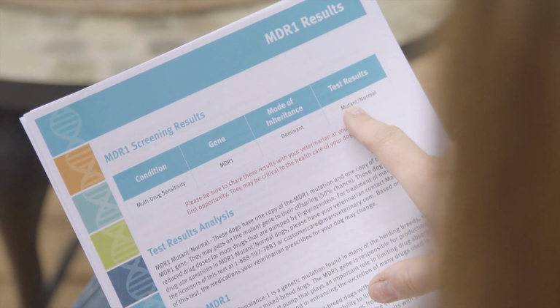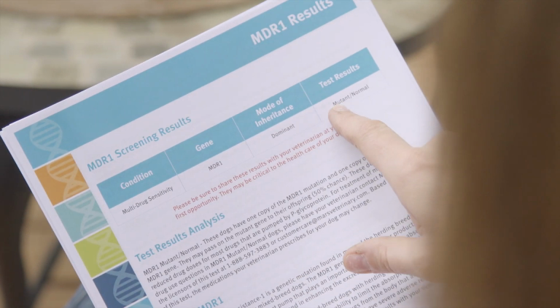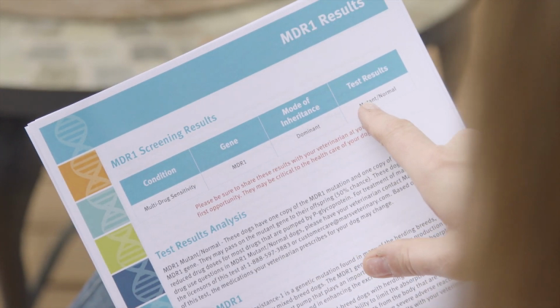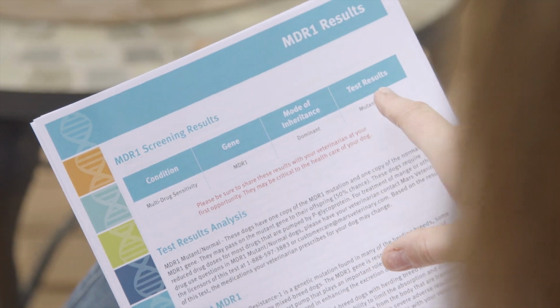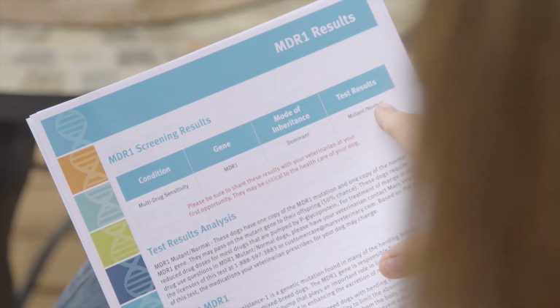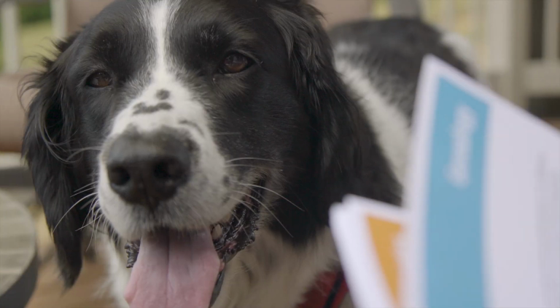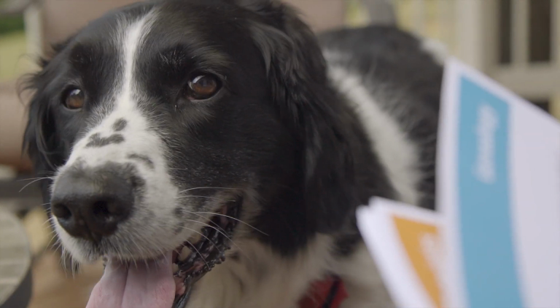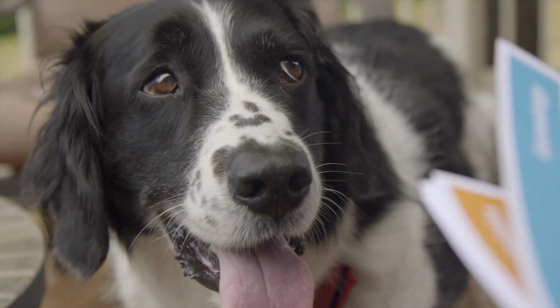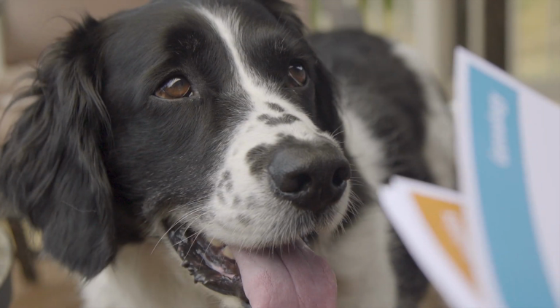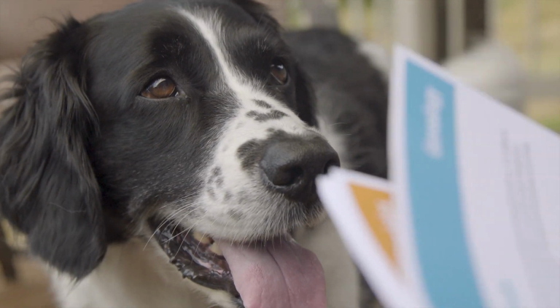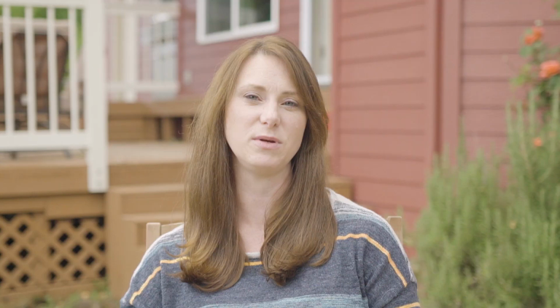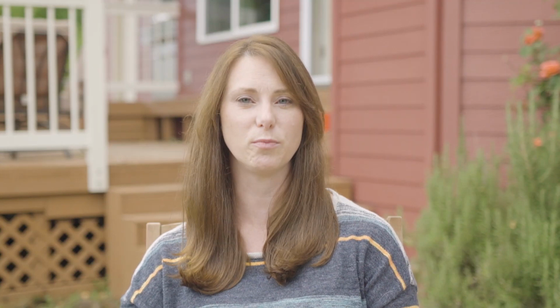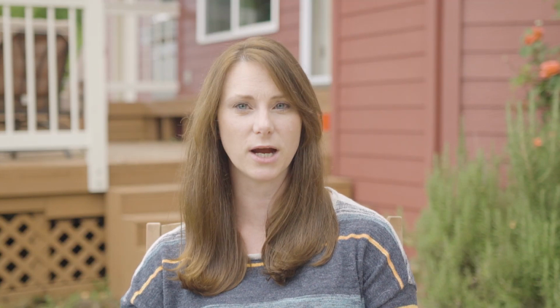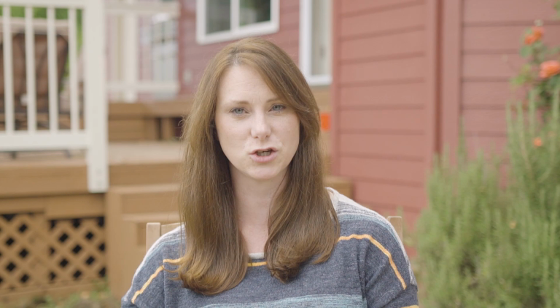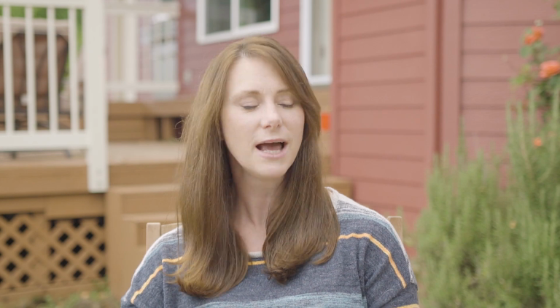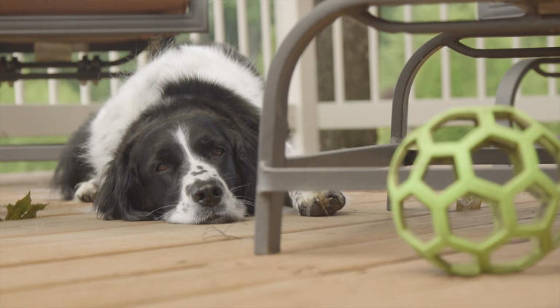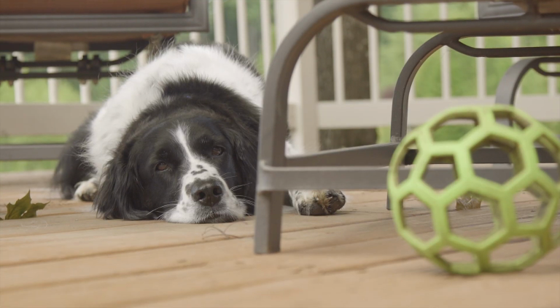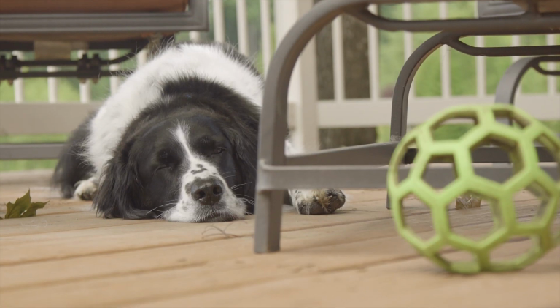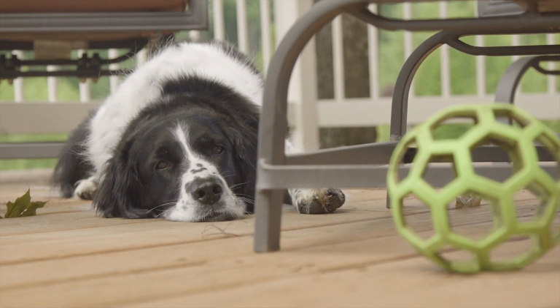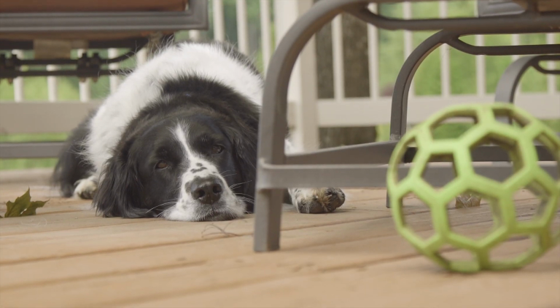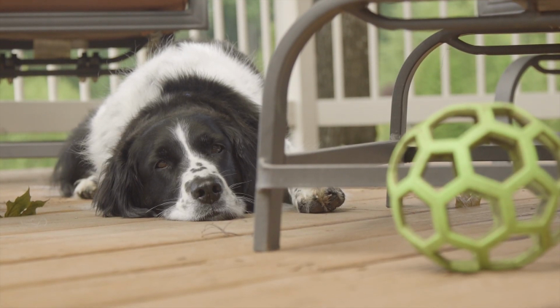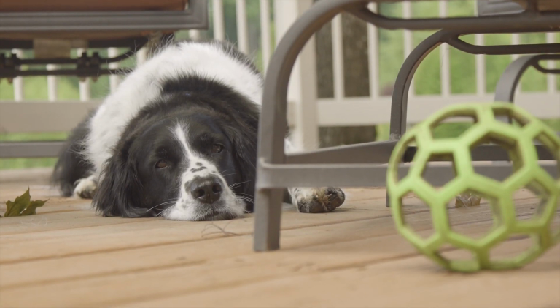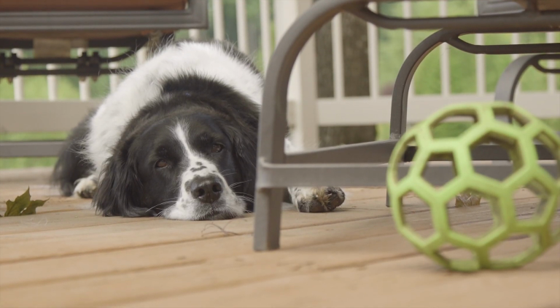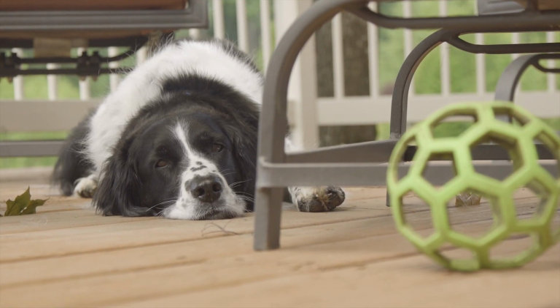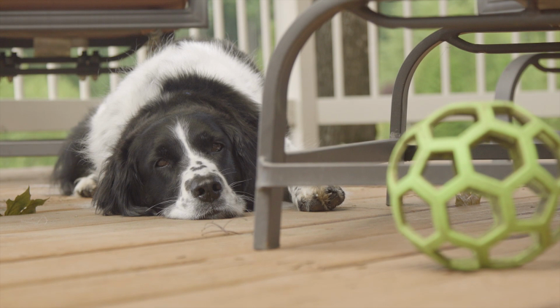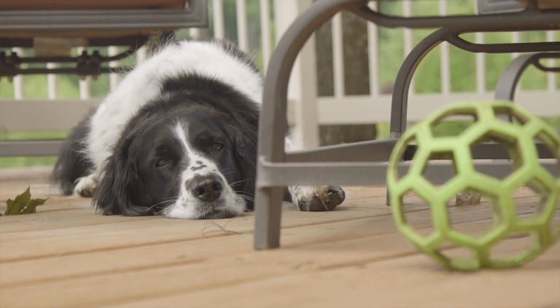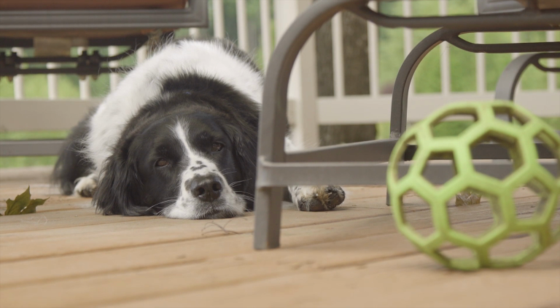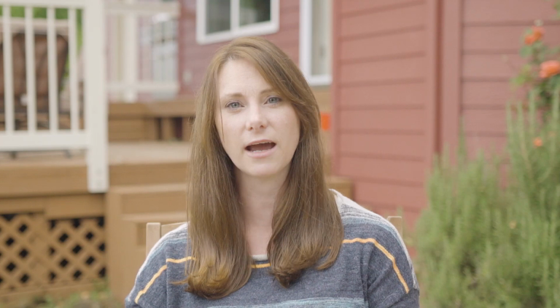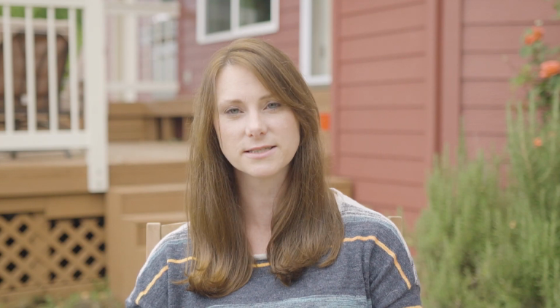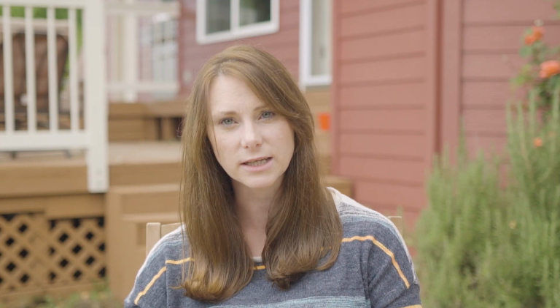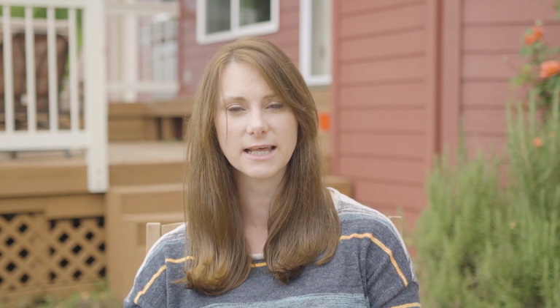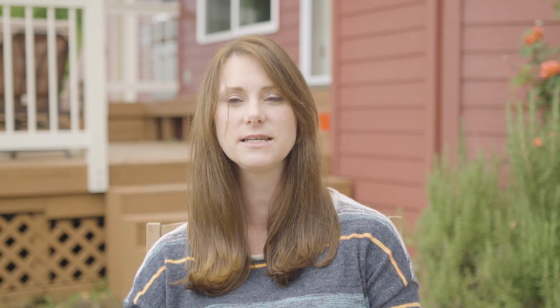It was something I never considered as a mixed breed dog. I really just thought of MDR1 as being a purebred issue, but when I found out, it made perfect sense because of the long recovery times he was having after his dental cleanings and the anesthesia.